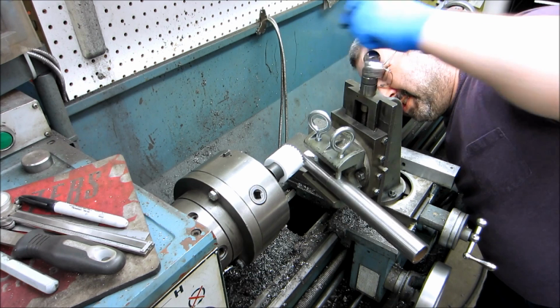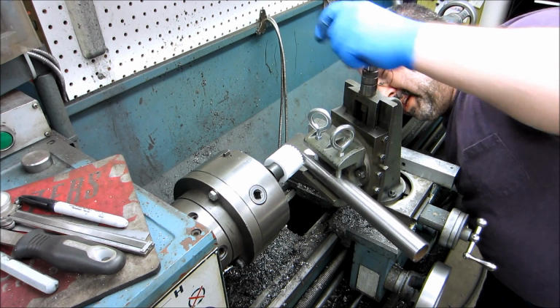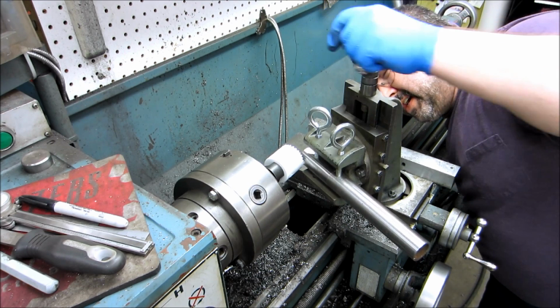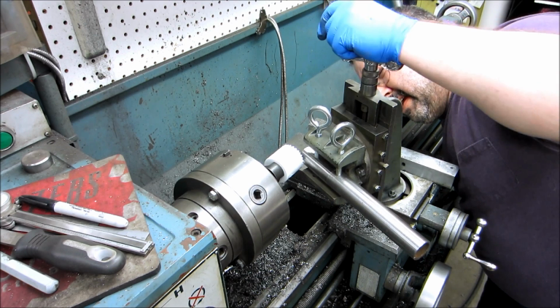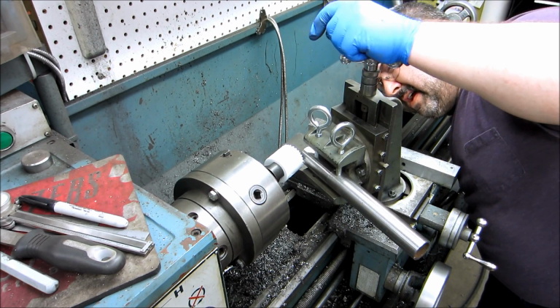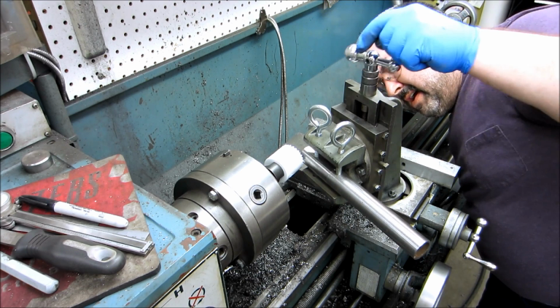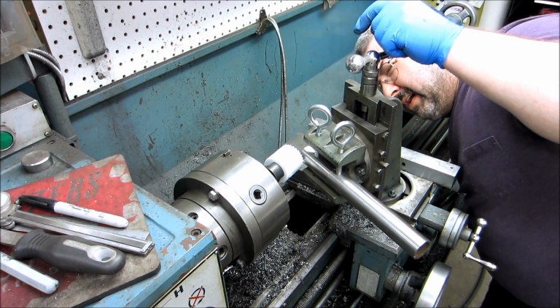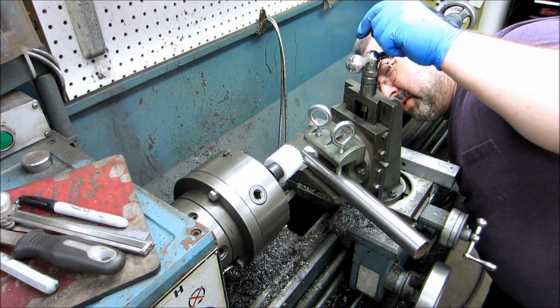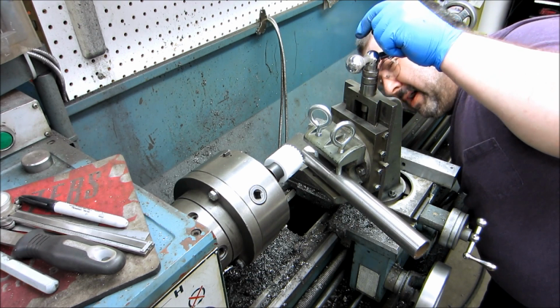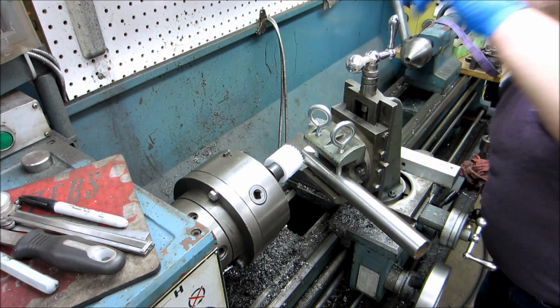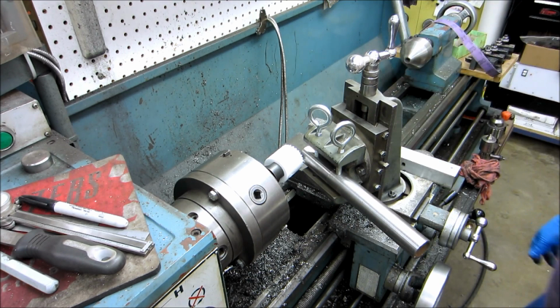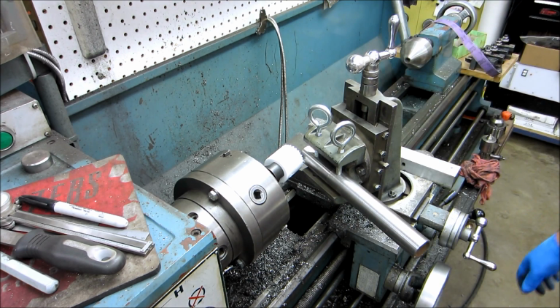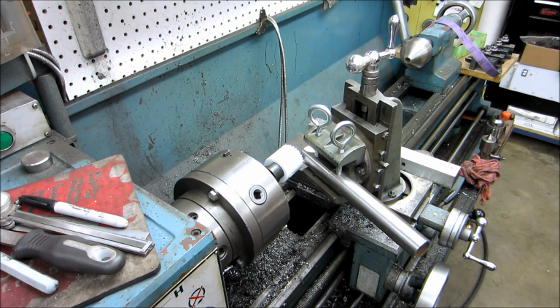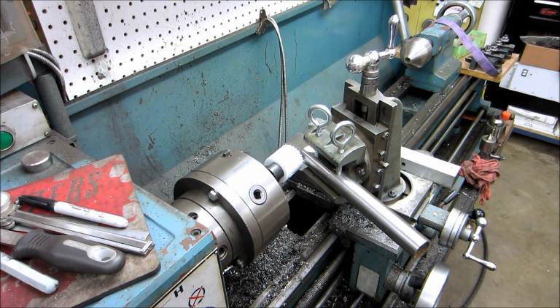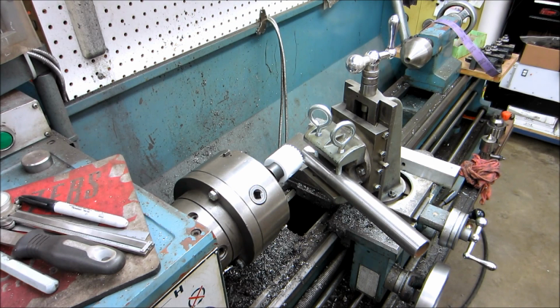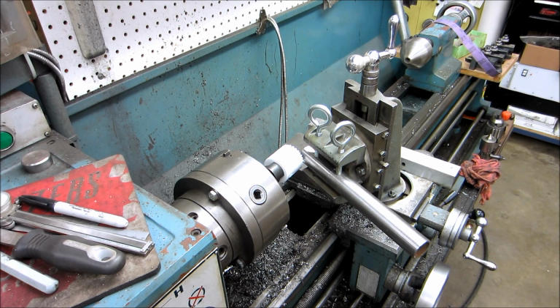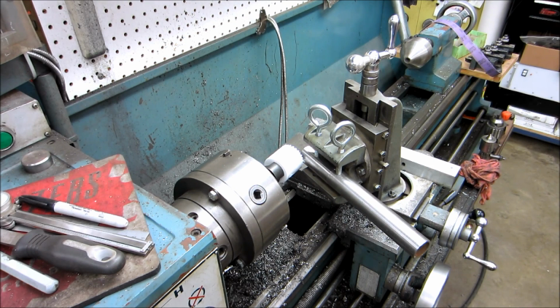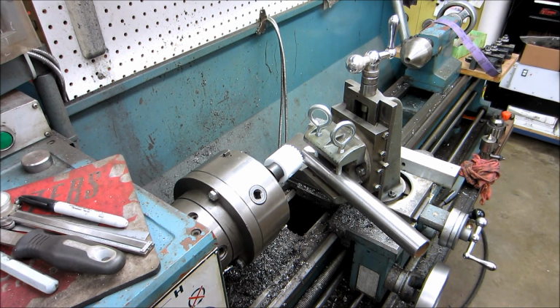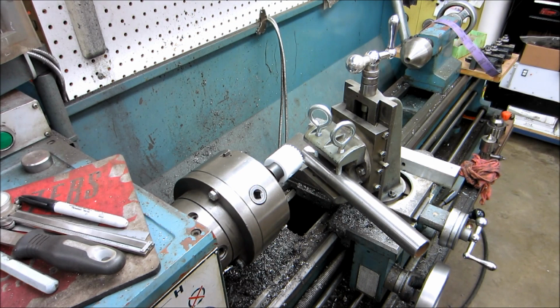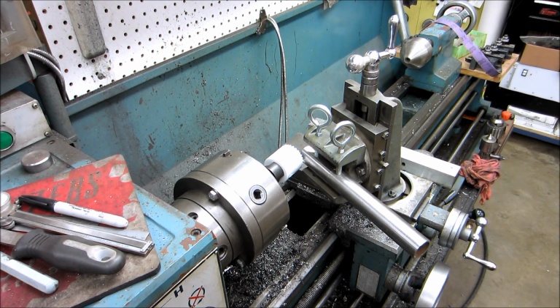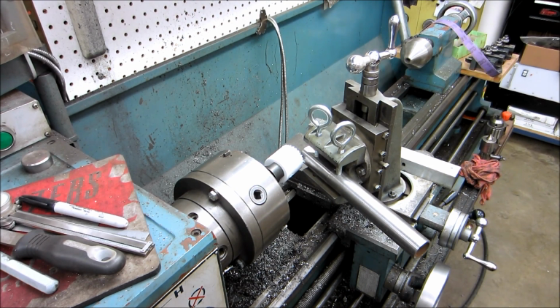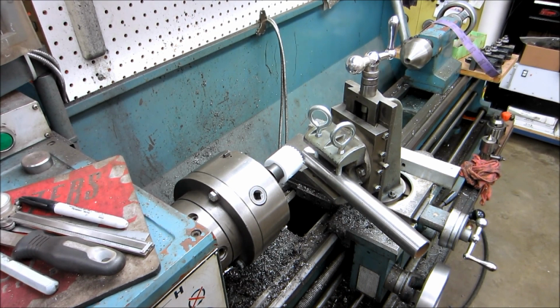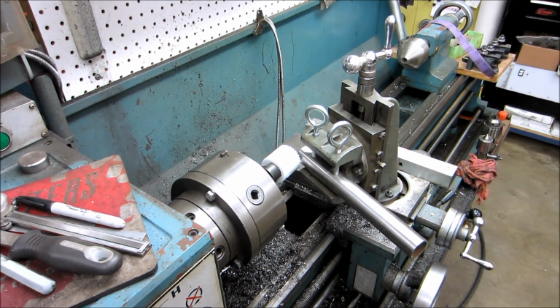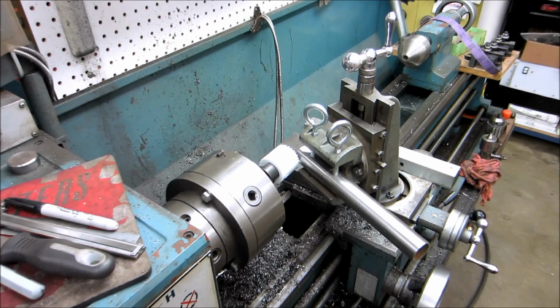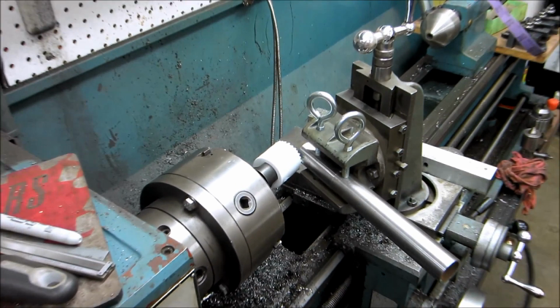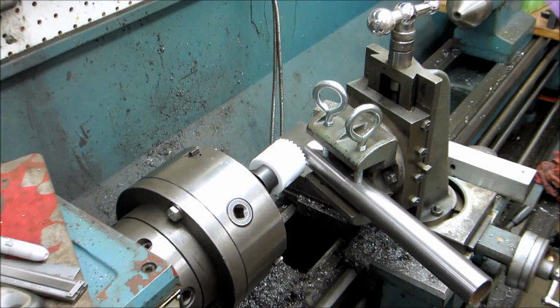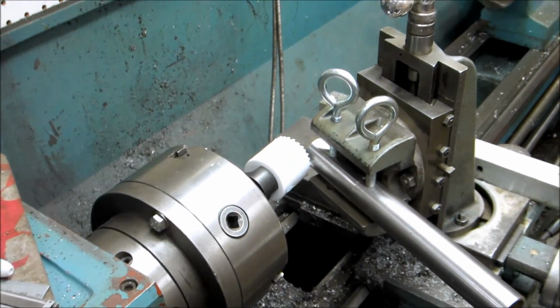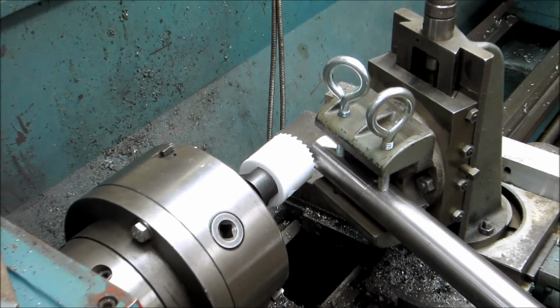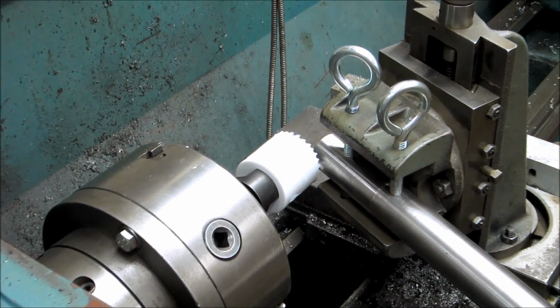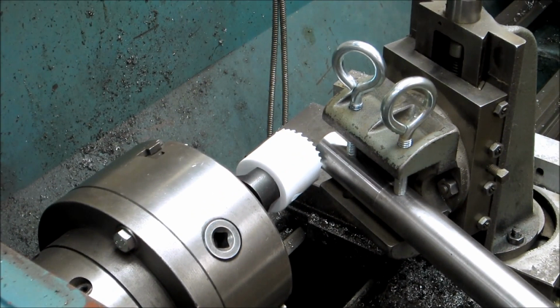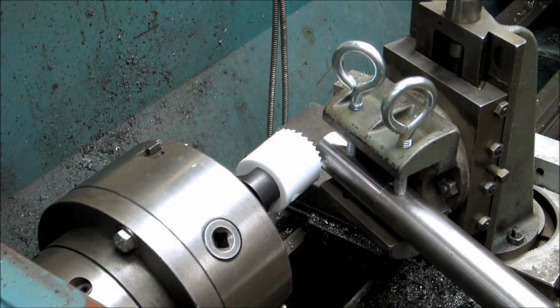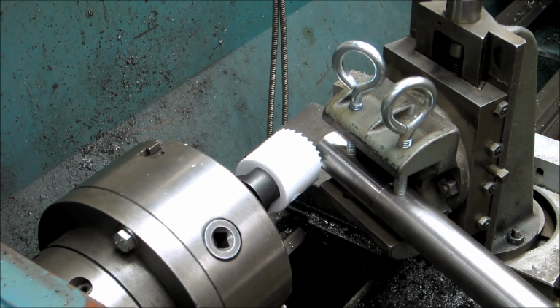This is just going to be a test cut. I'm just going to eyeball center there, and let's see how it goes. I'll zoom in a hair more so you can watch it break if it does.